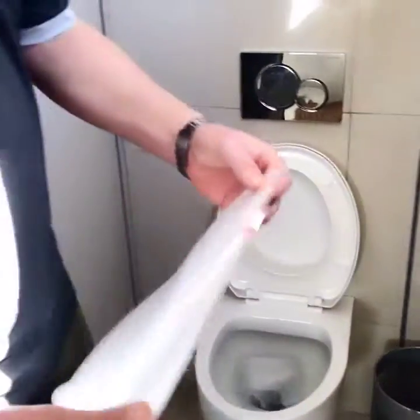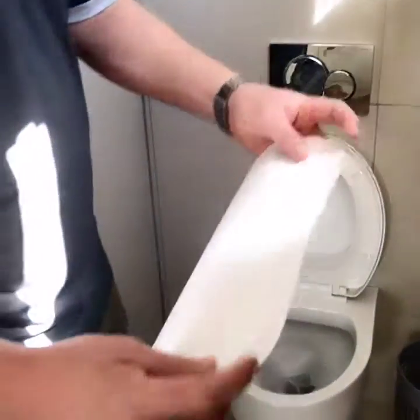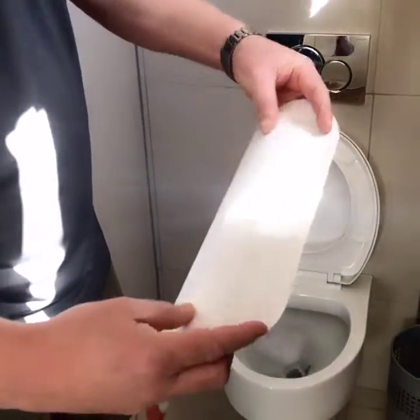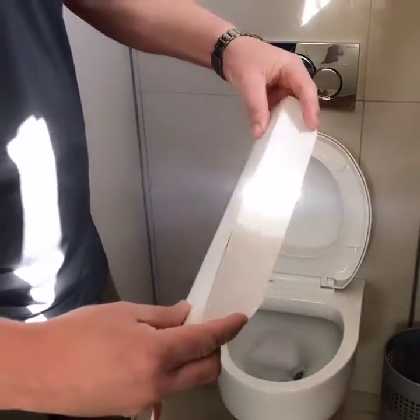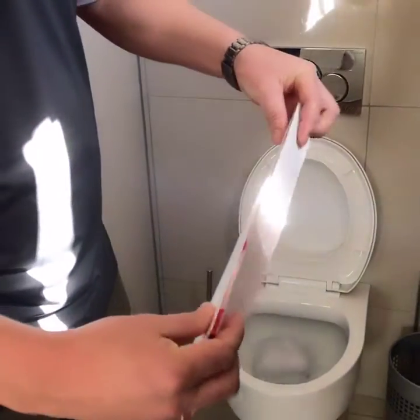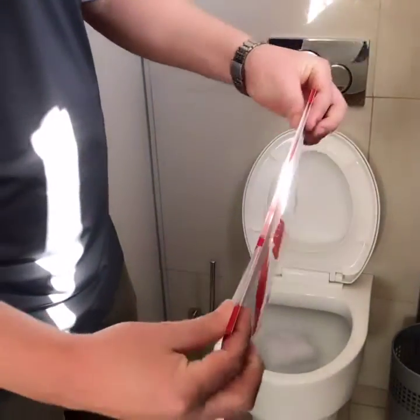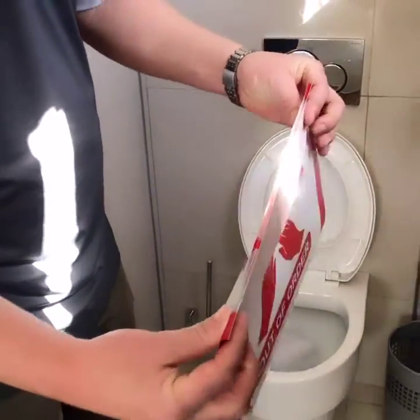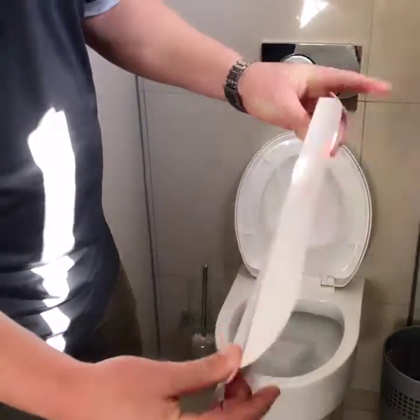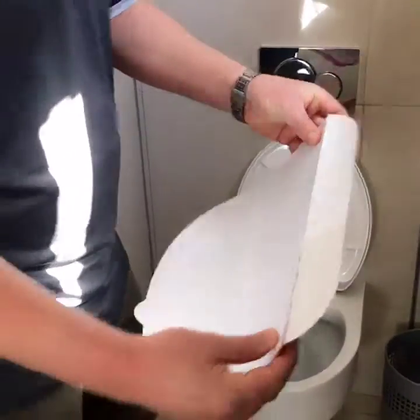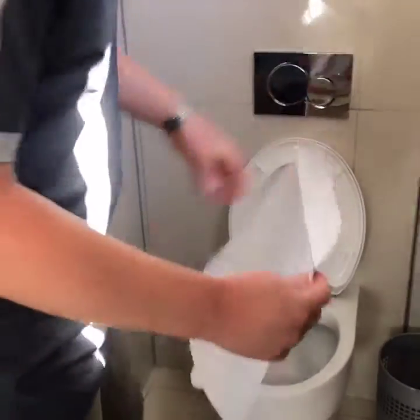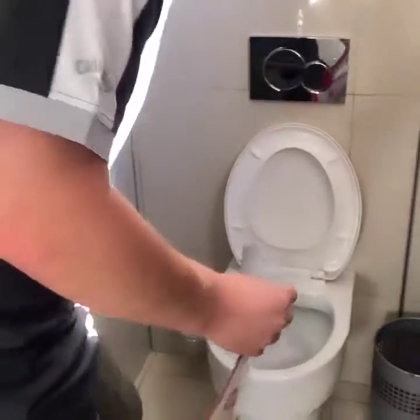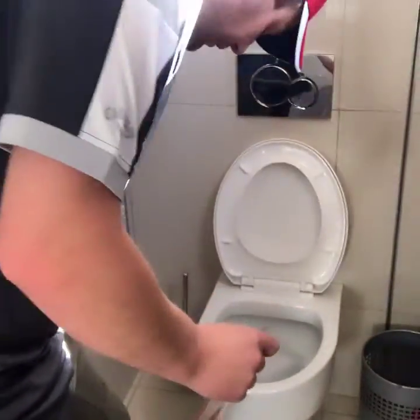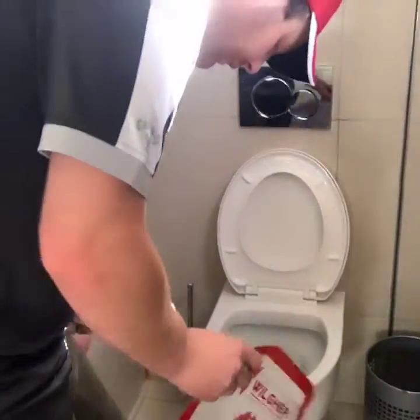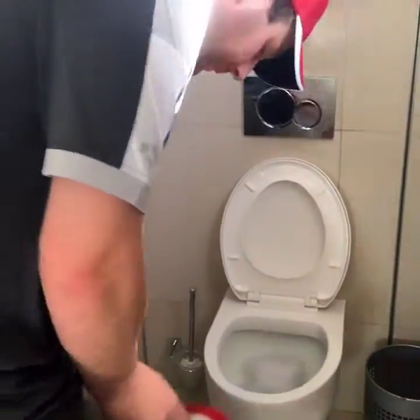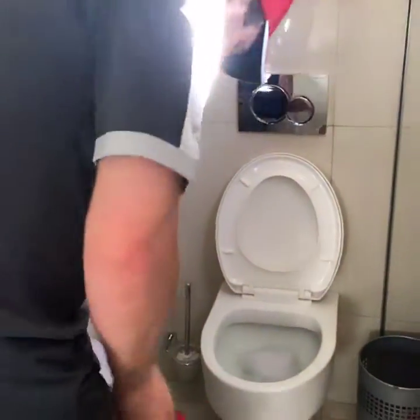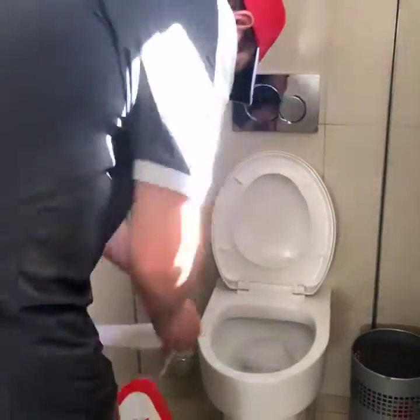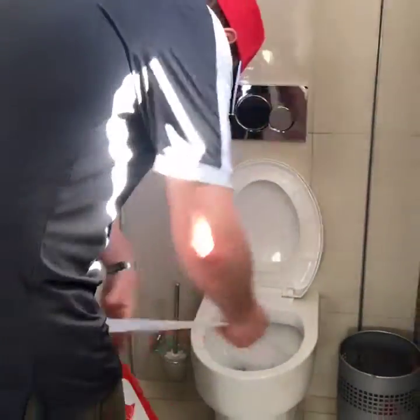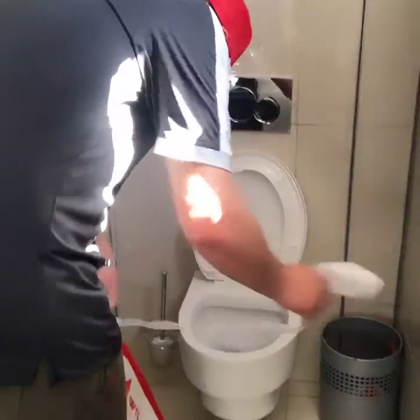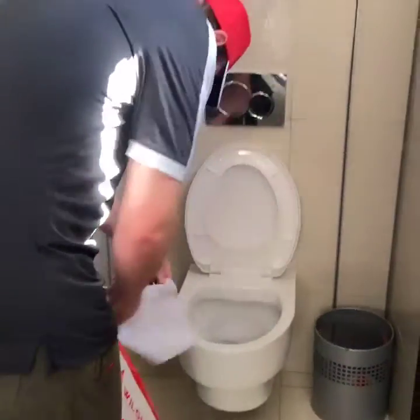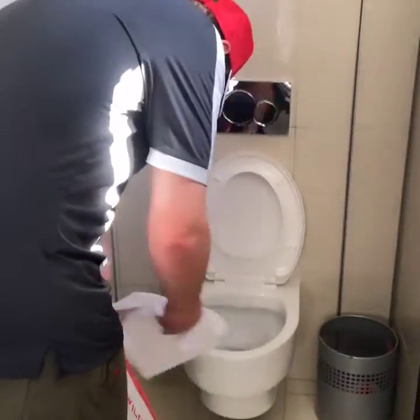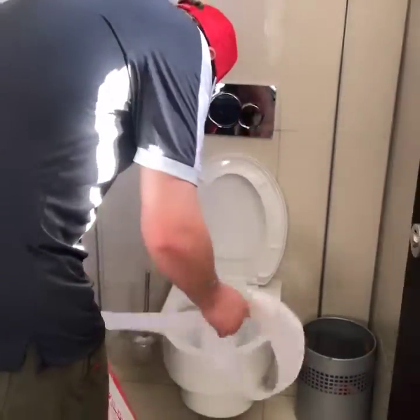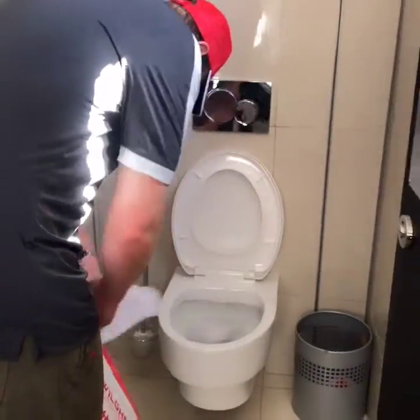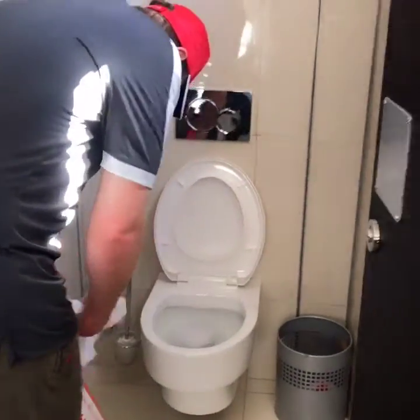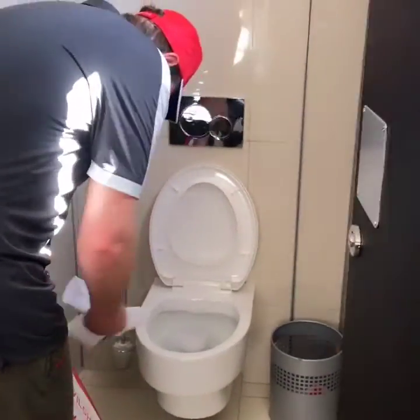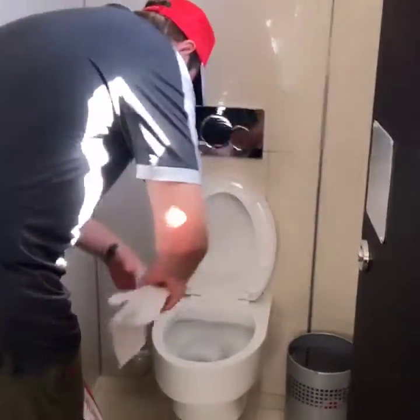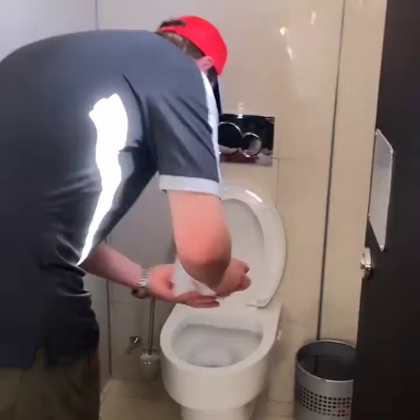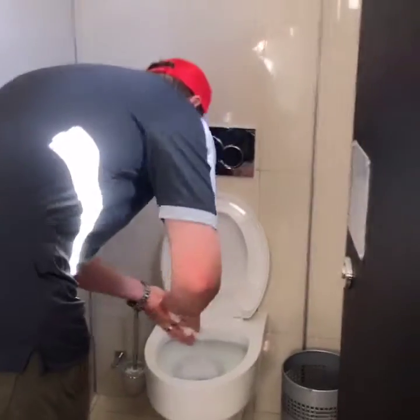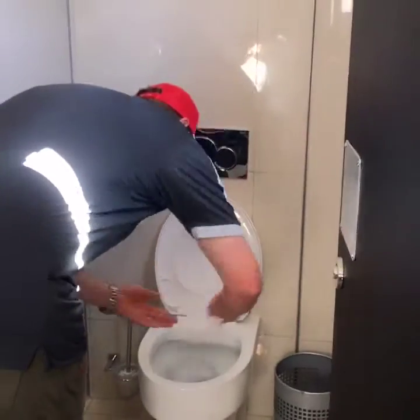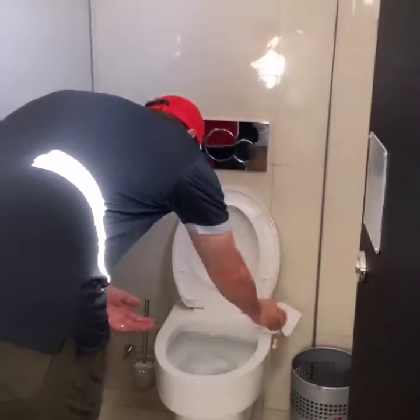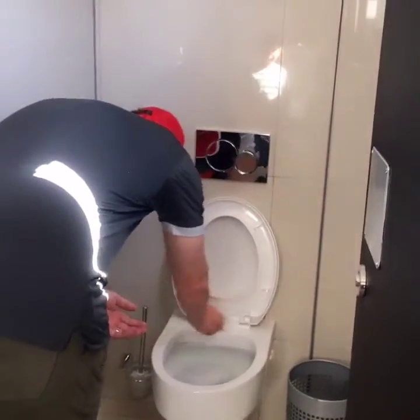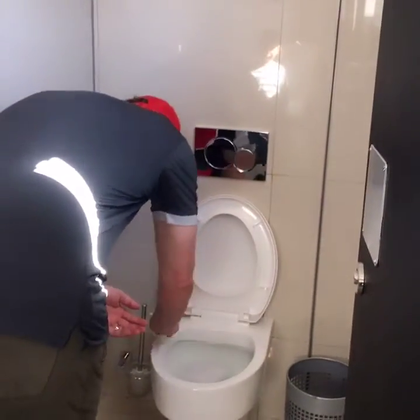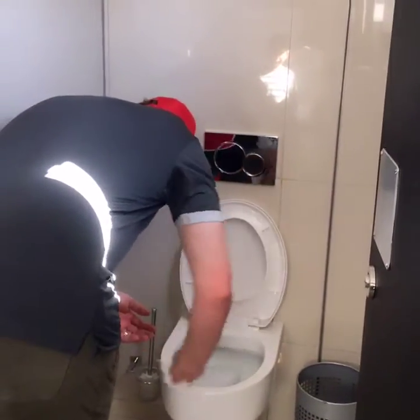Fold the plunger back like this. Take a piece of toilet paper, dry the rim on the toilet.